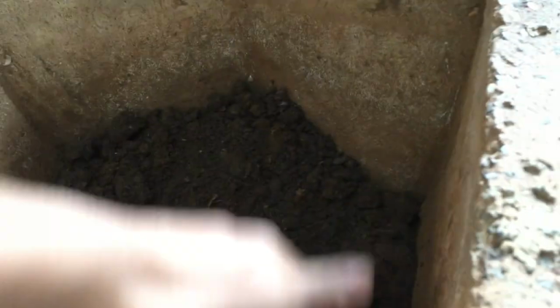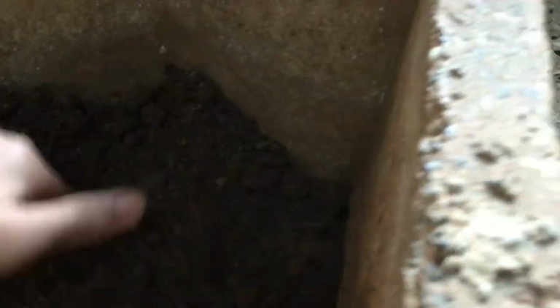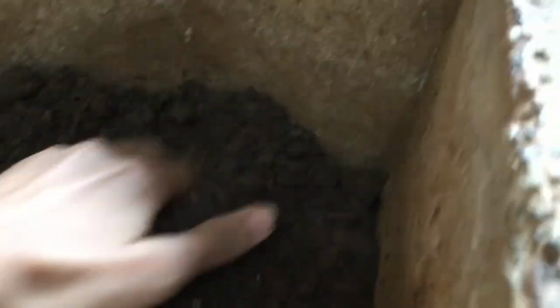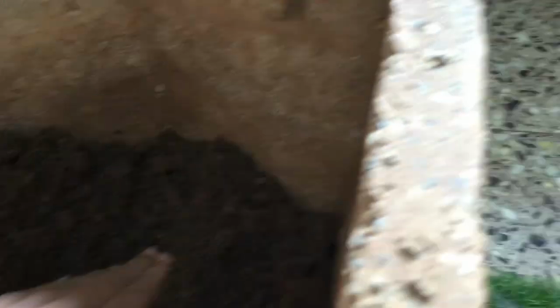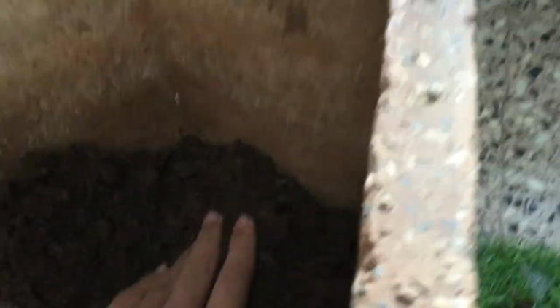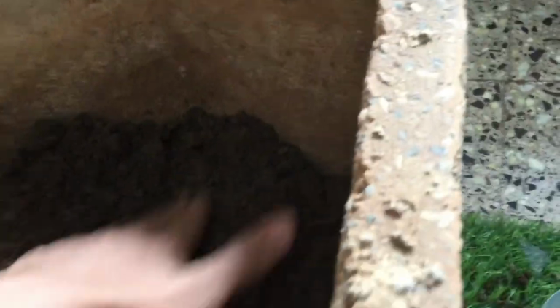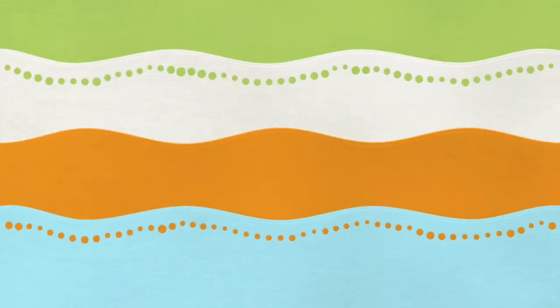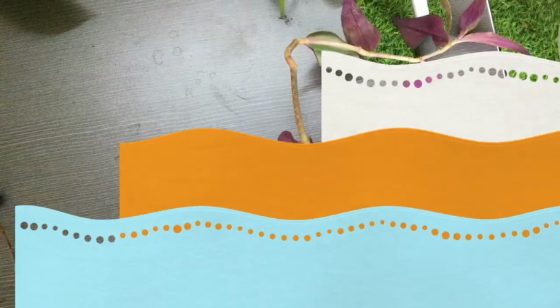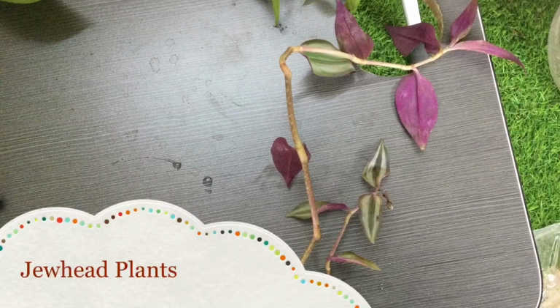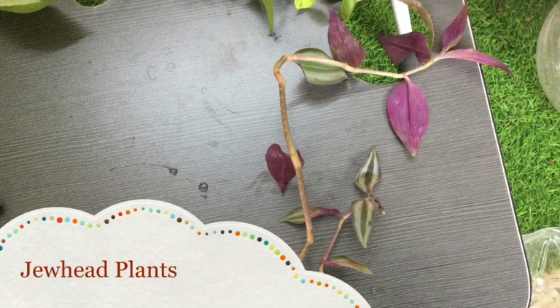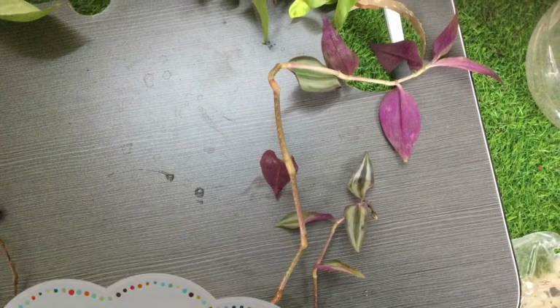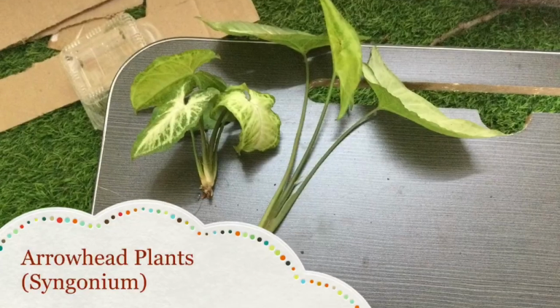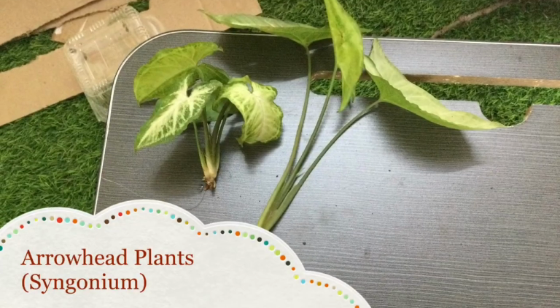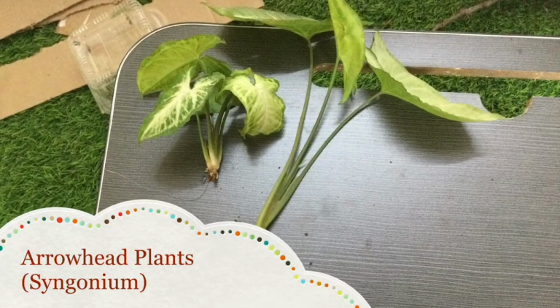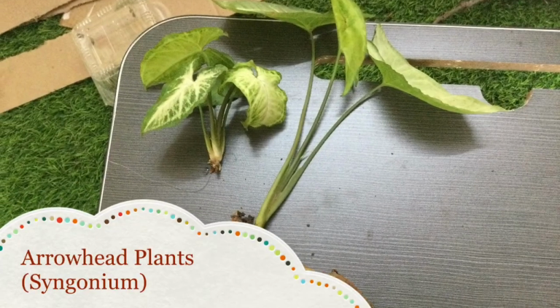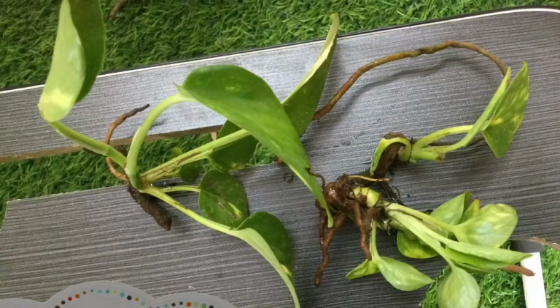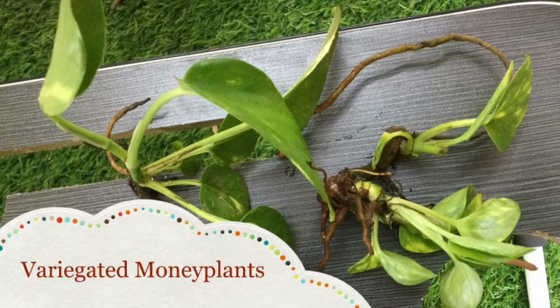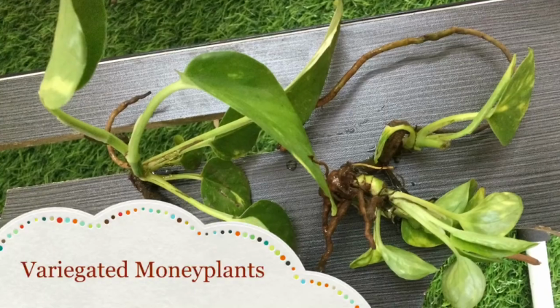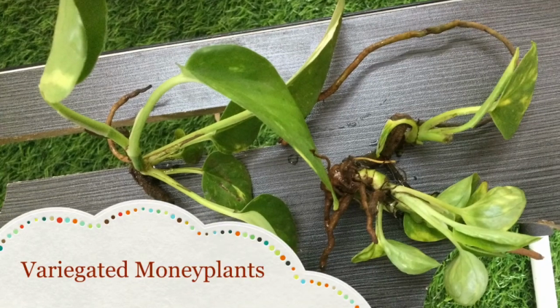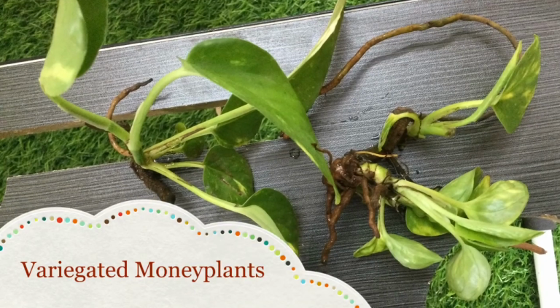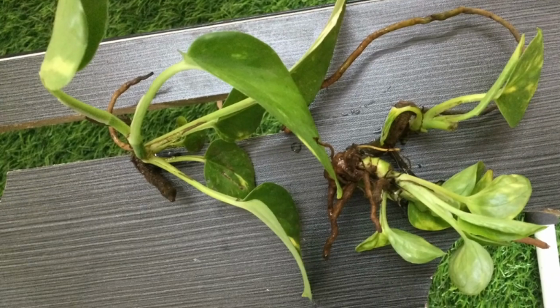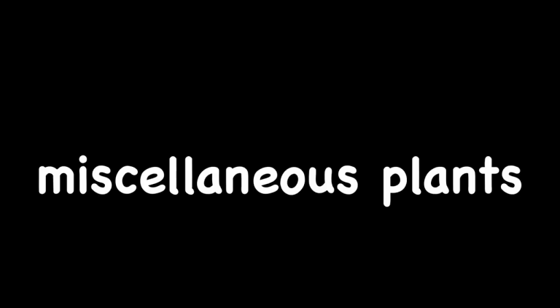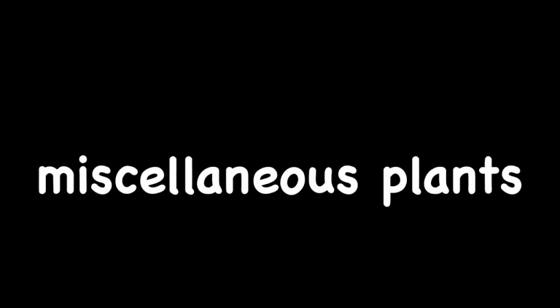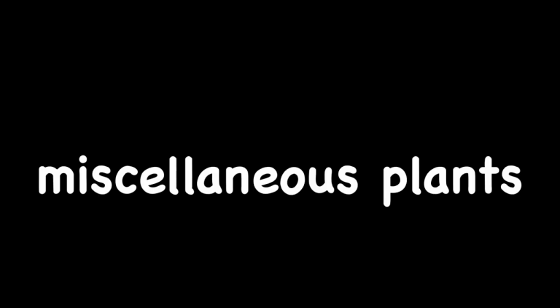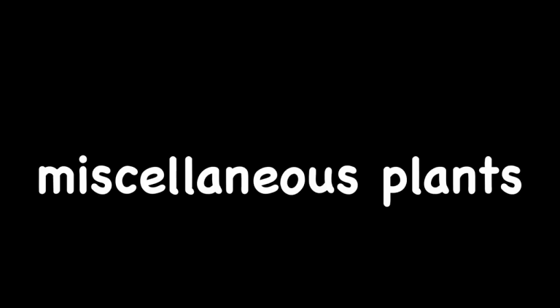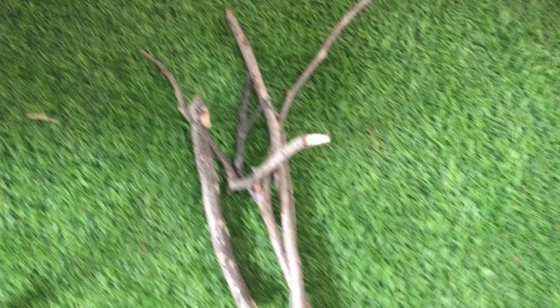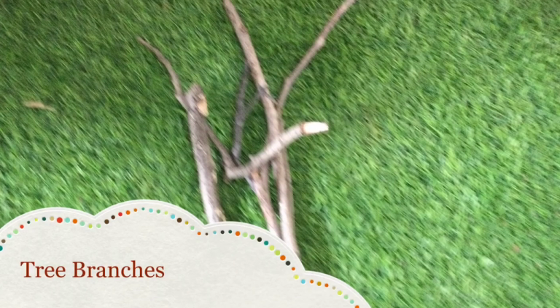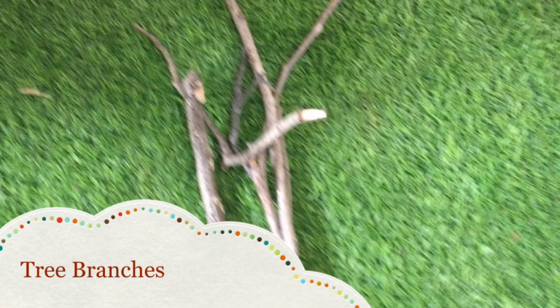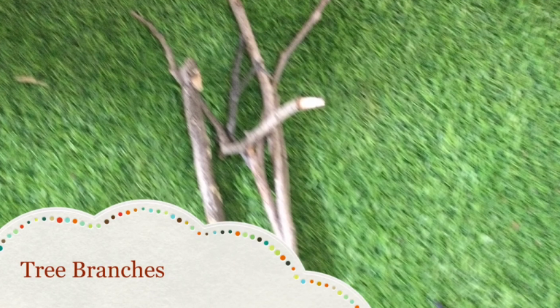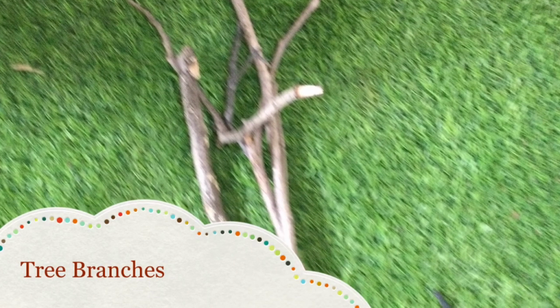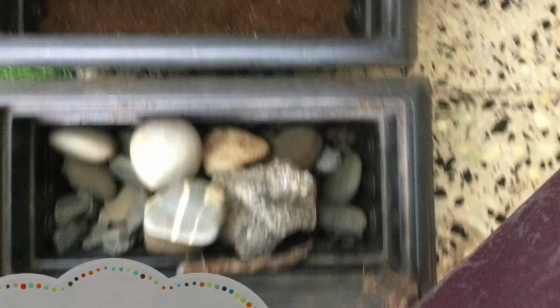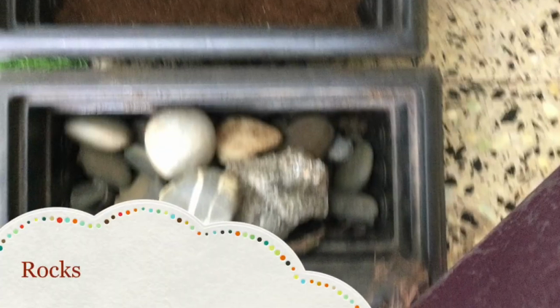For my selection of plants, I've got a Jew head plant, some arrowhead or syngonium, some variegated money plants and some miscellaneous plants. For hardscape, I have tree branches and rocks.